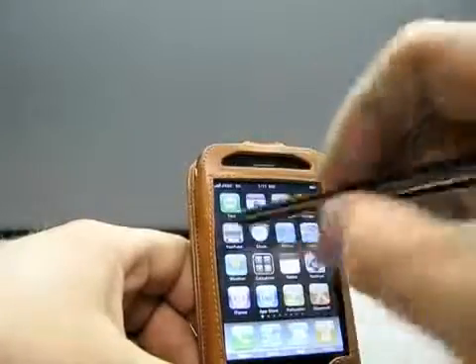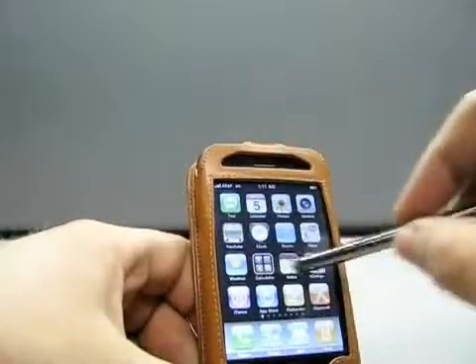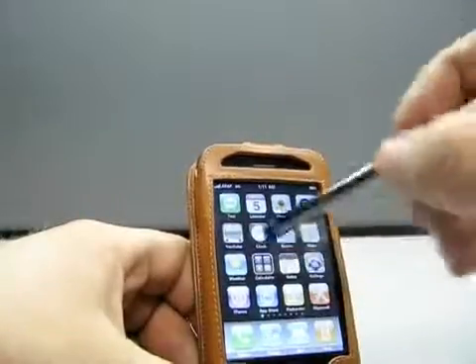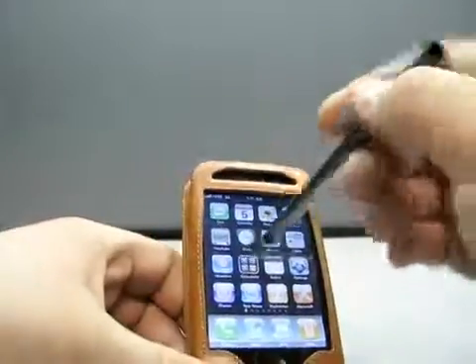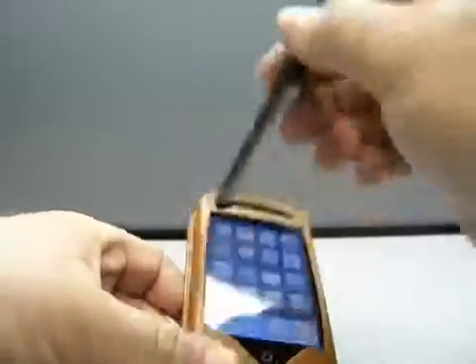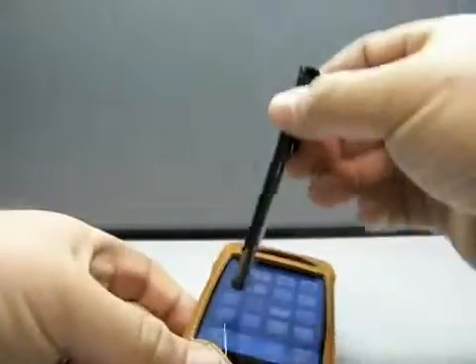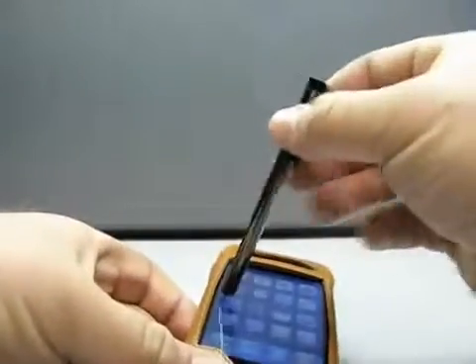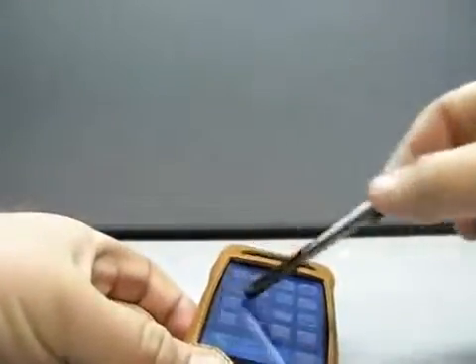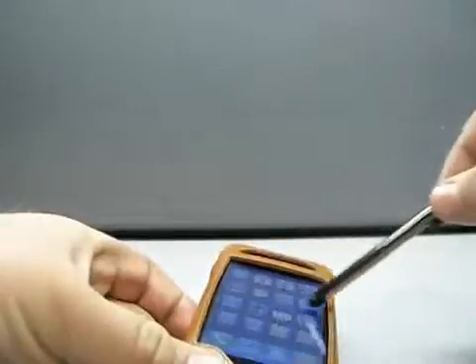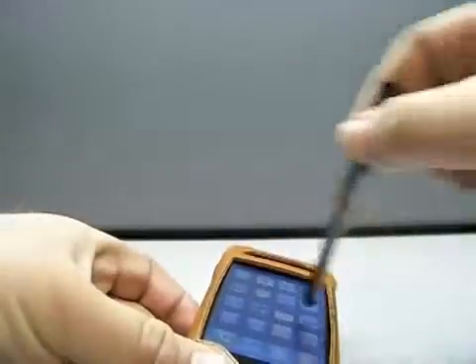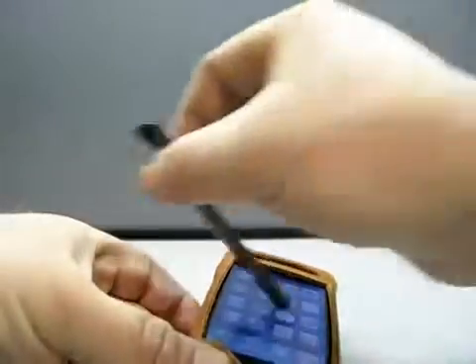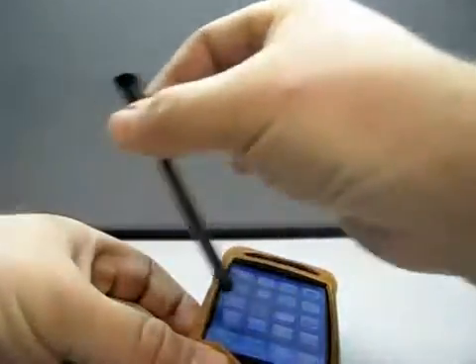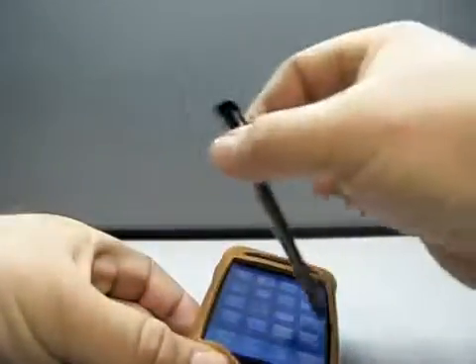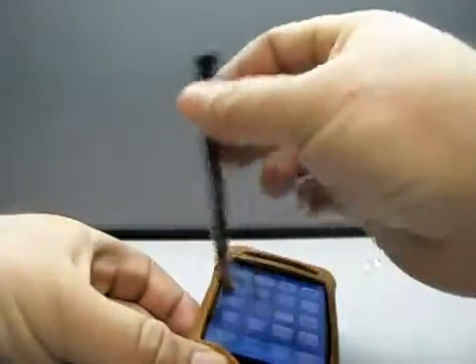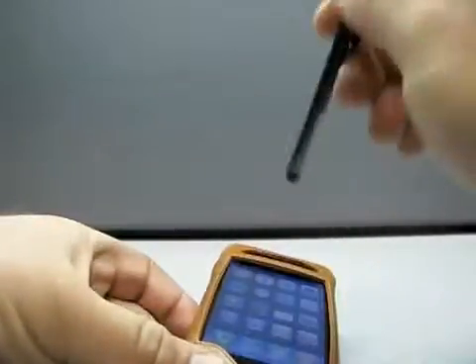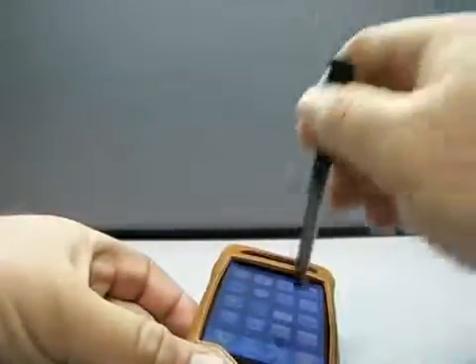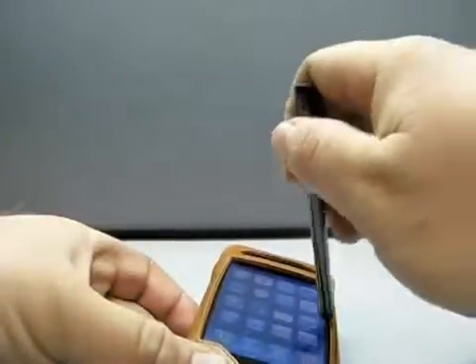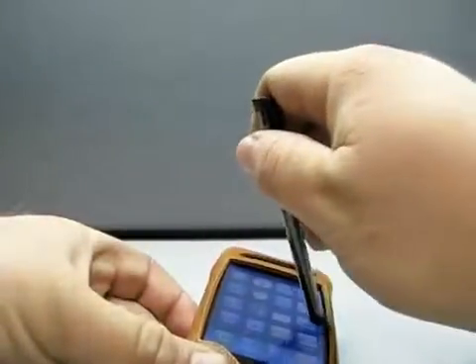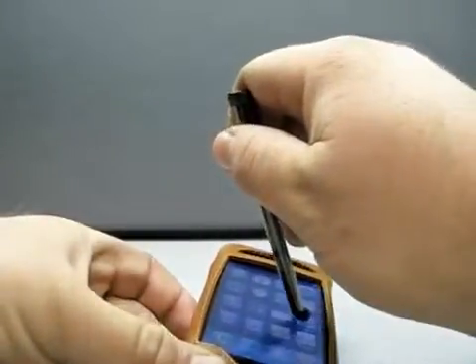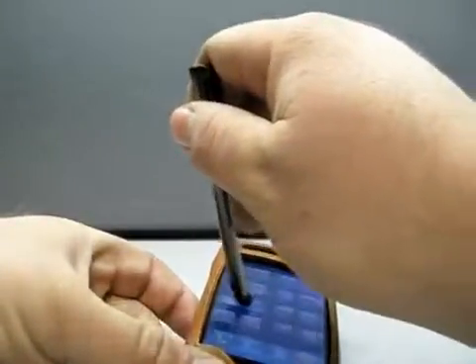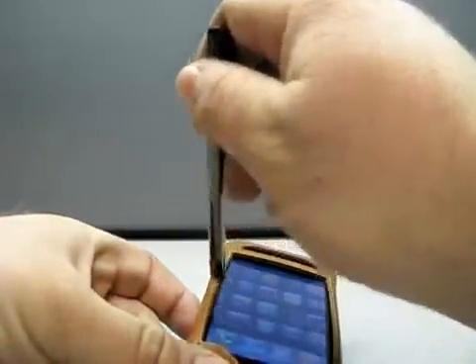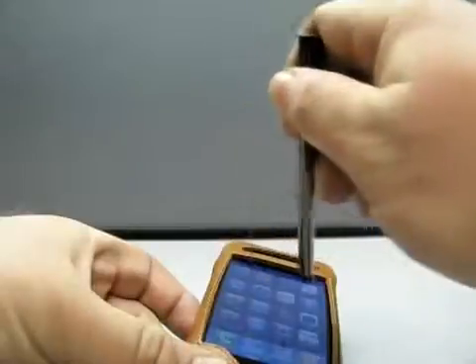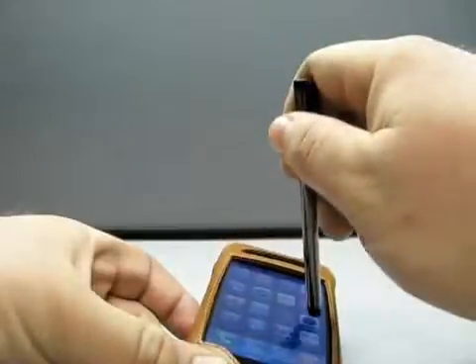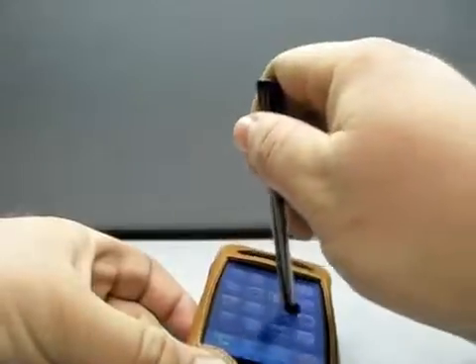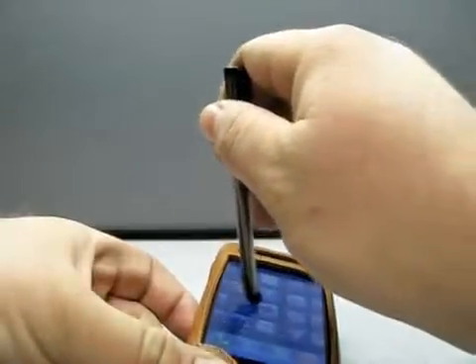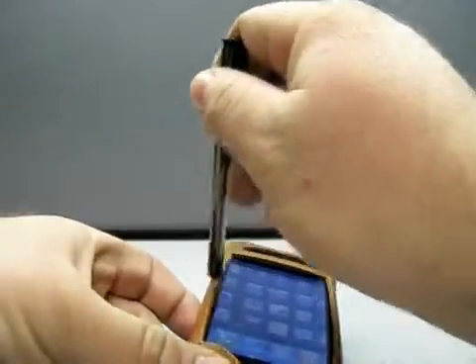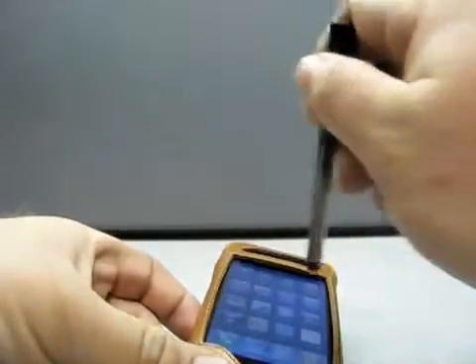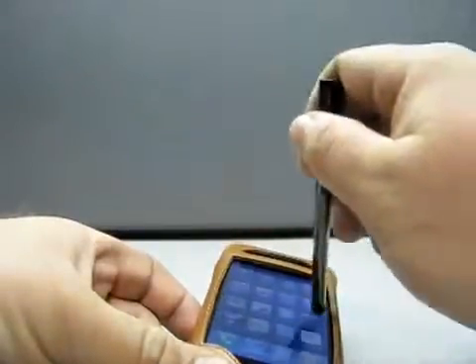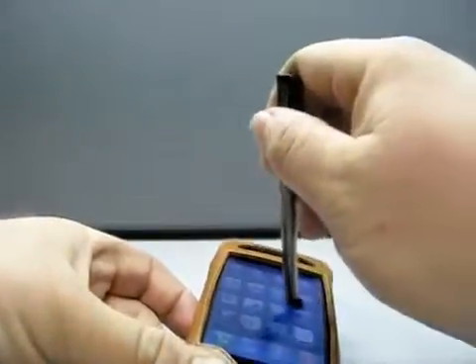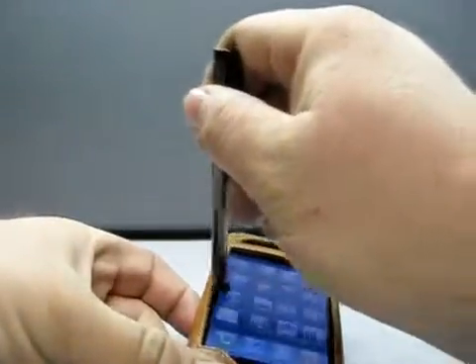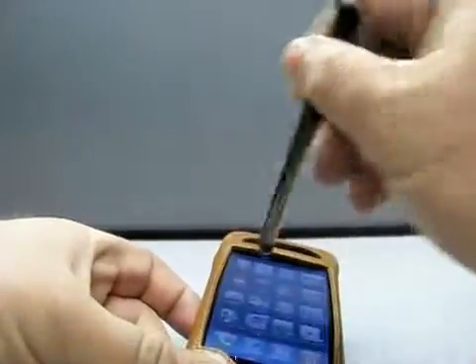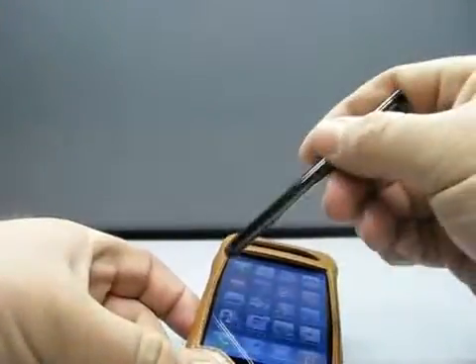See, I'm not putting any pressure — doesn't work that way. Put a little bit of pressure and you can see the tip end — it works.